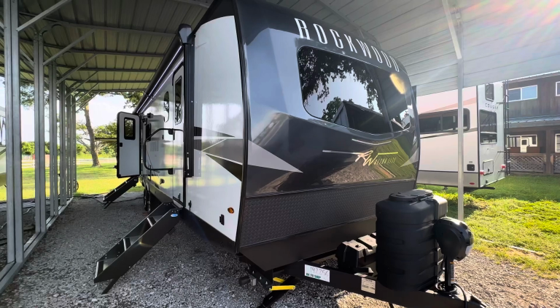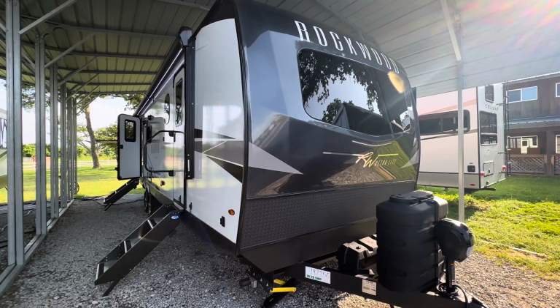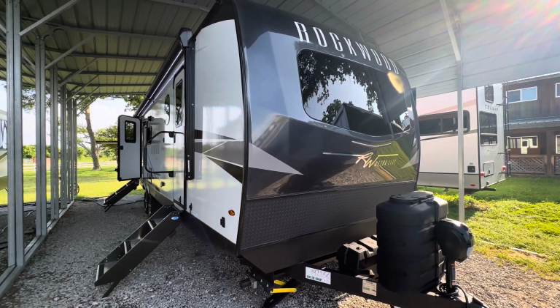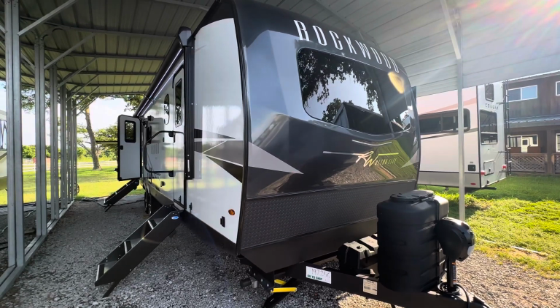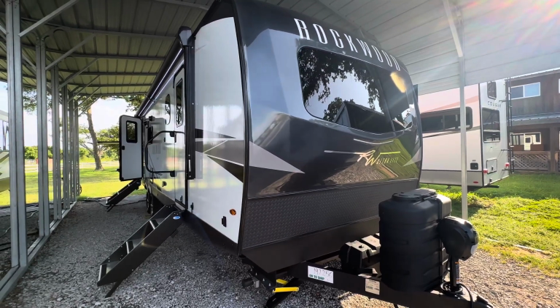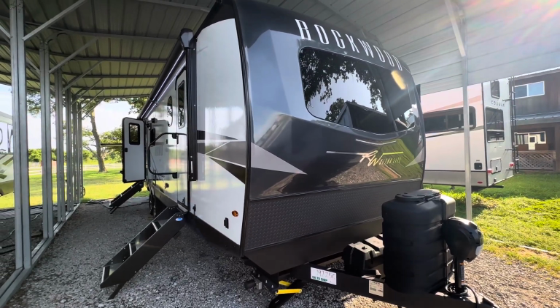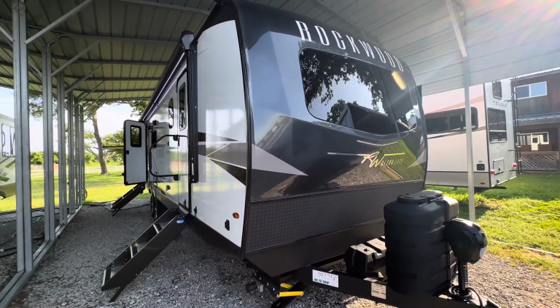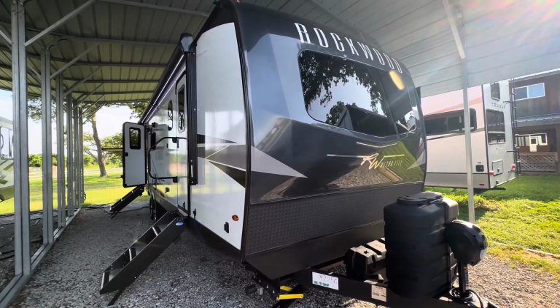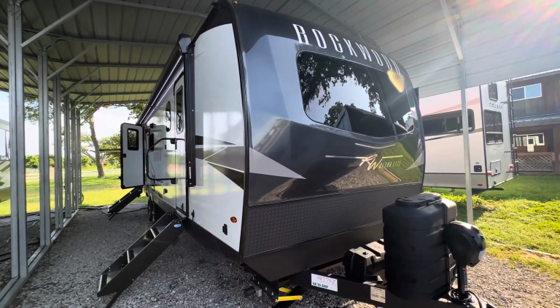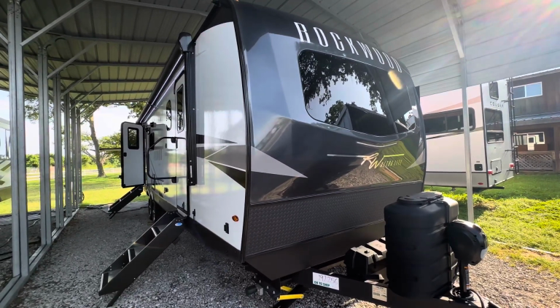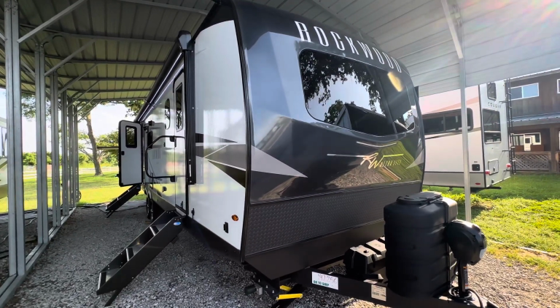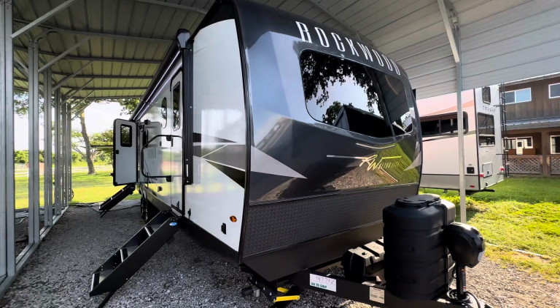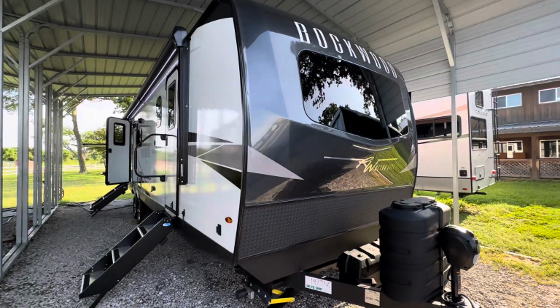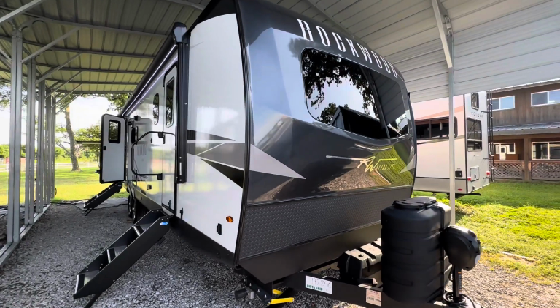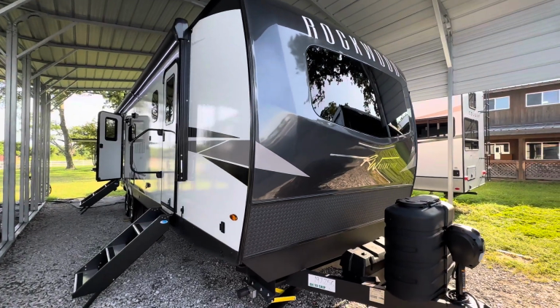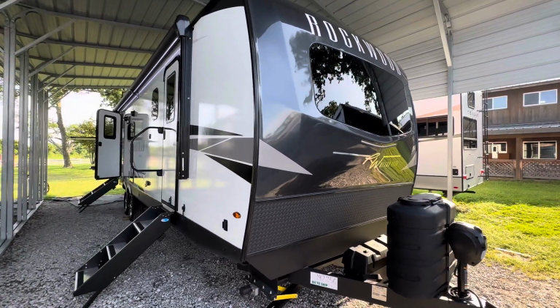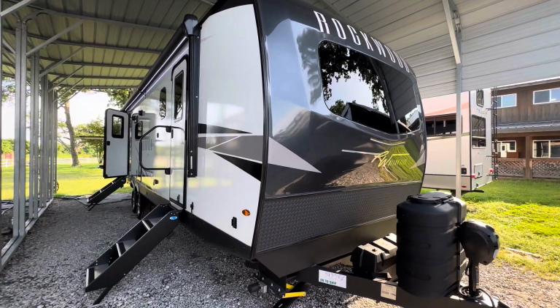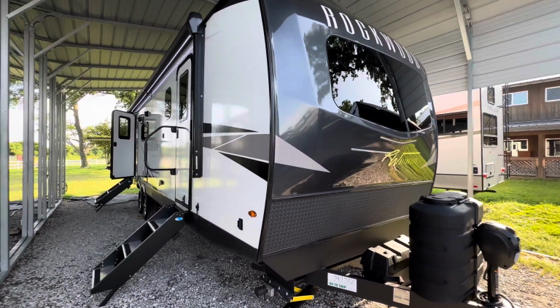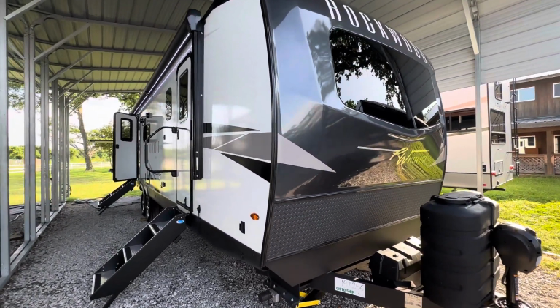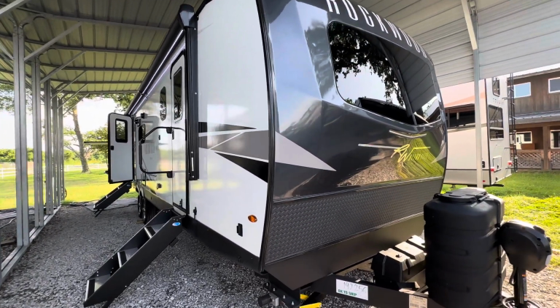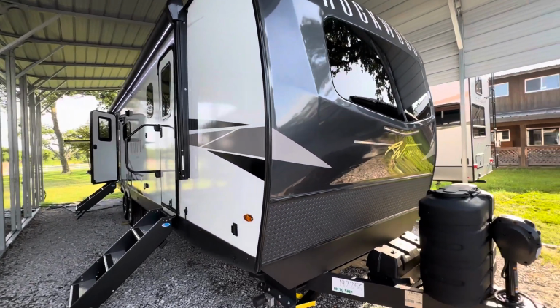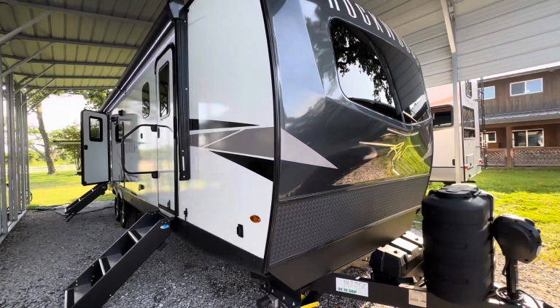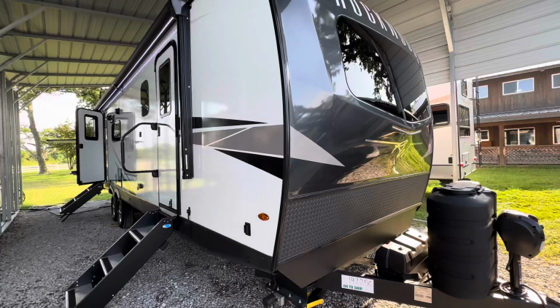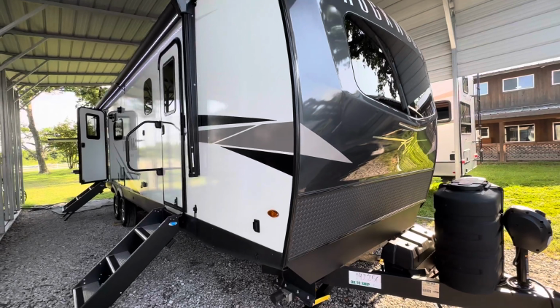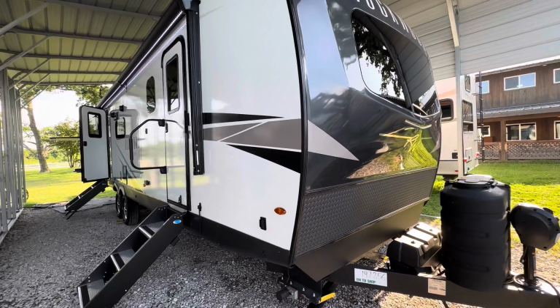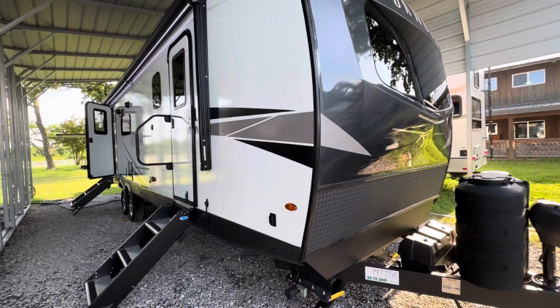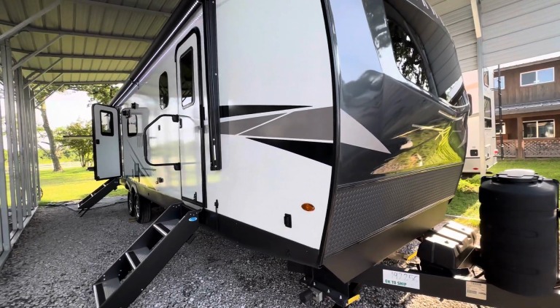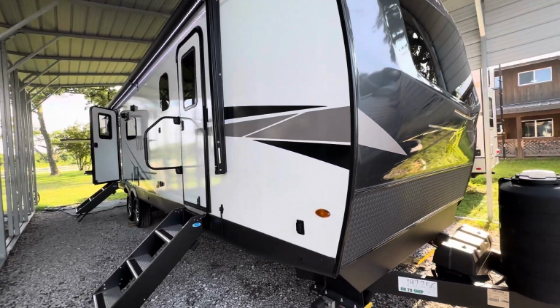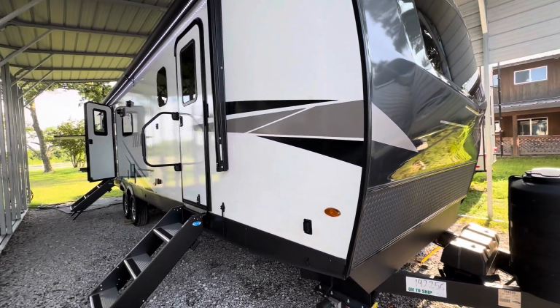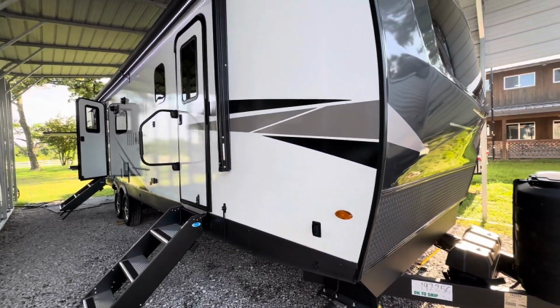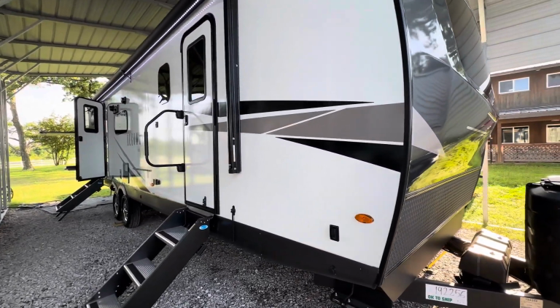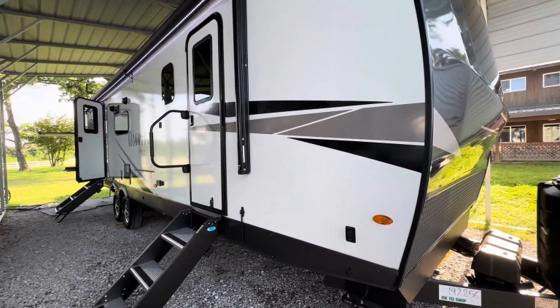Hey everyone, this is Dave and today I have one of my favorite RVs — a Rockwood. This one is a bunkhouse model, the 2911BS.